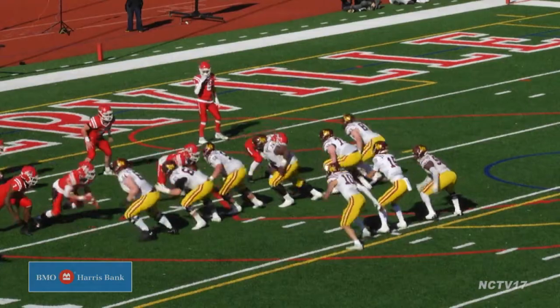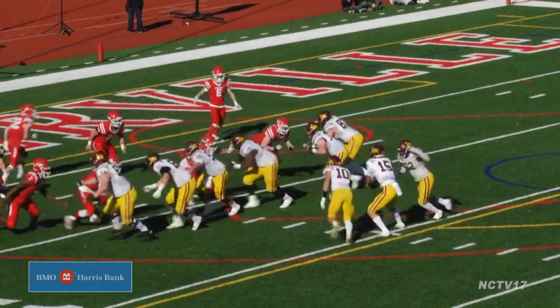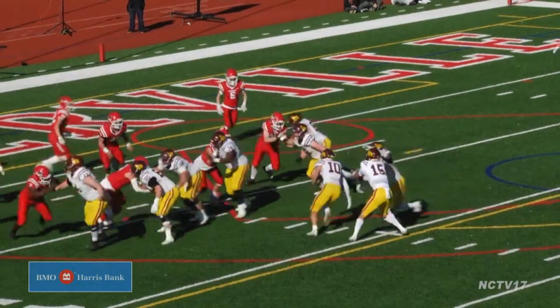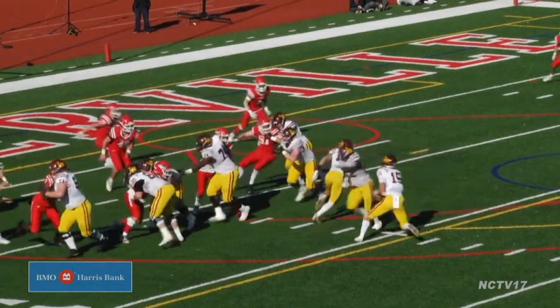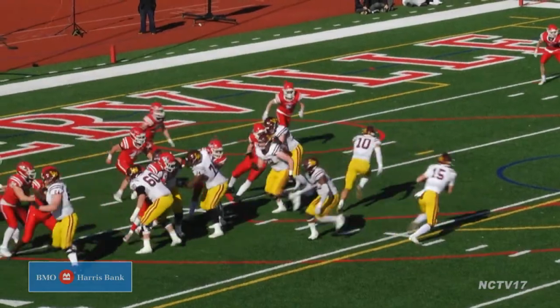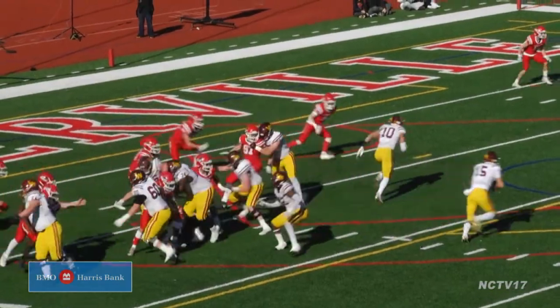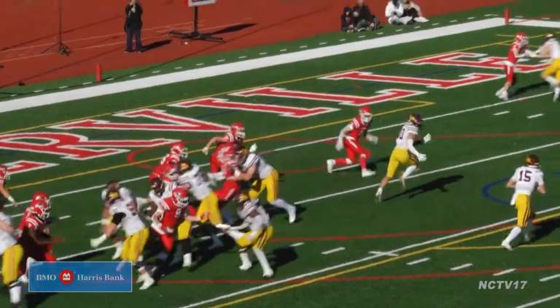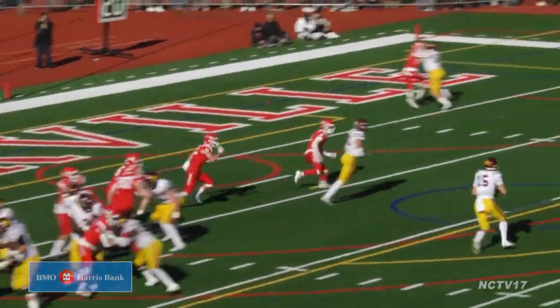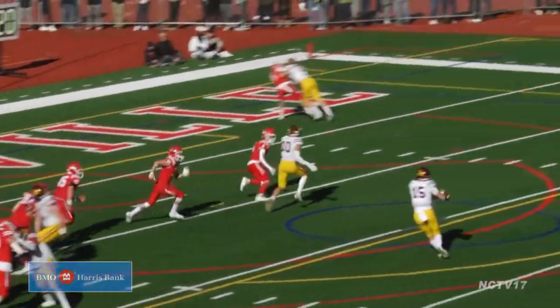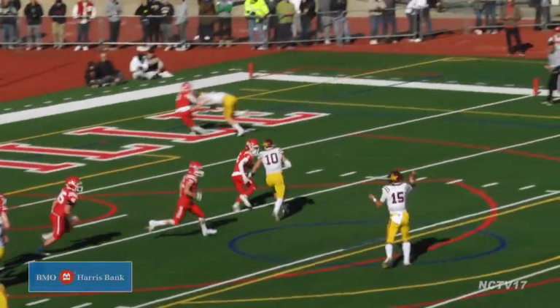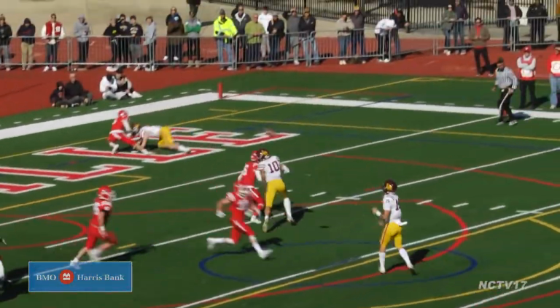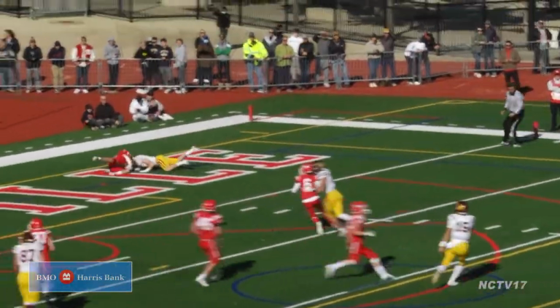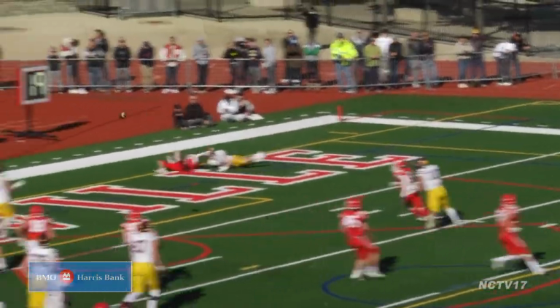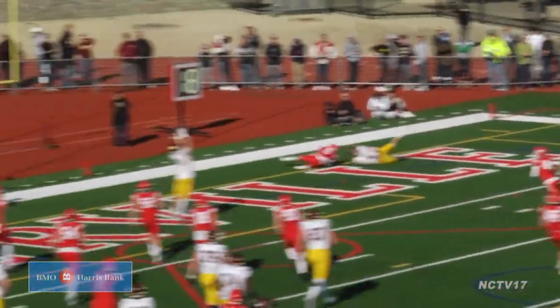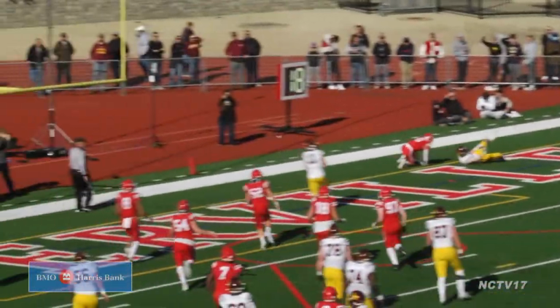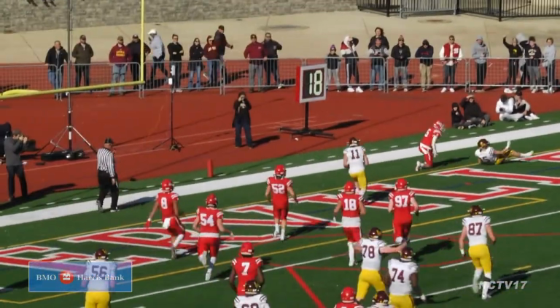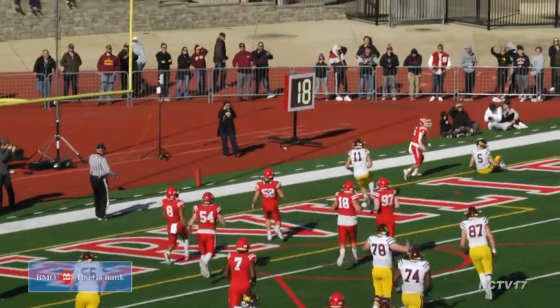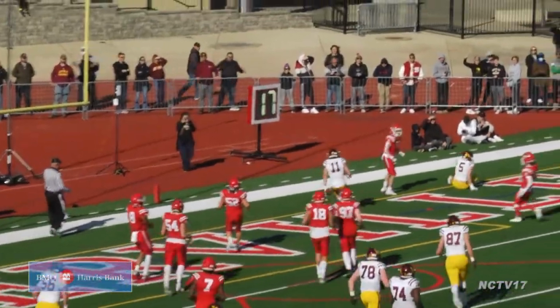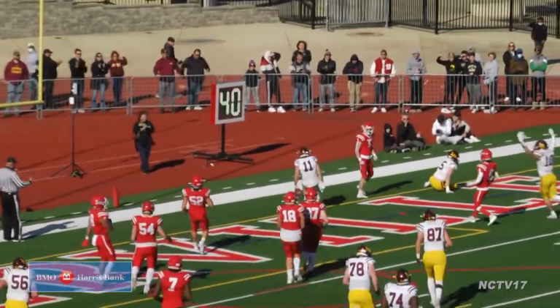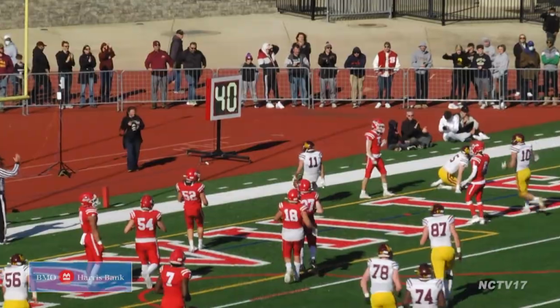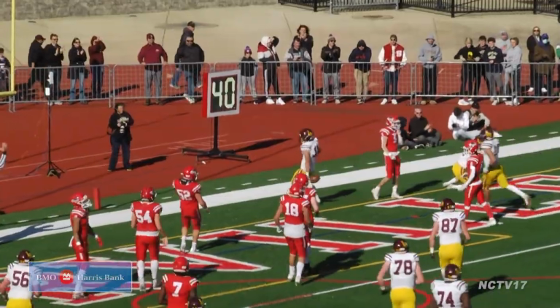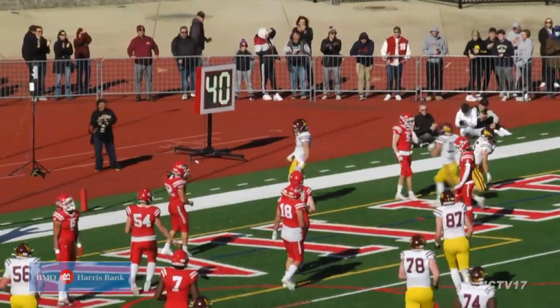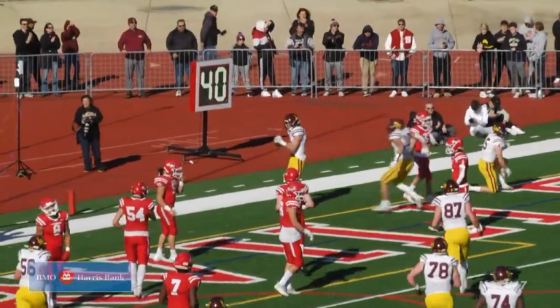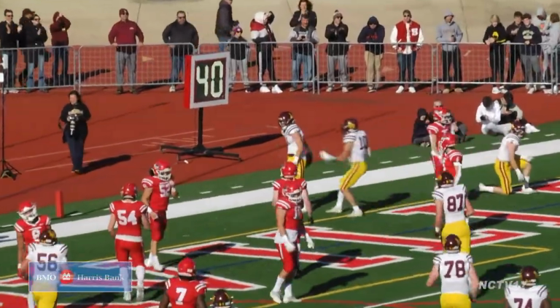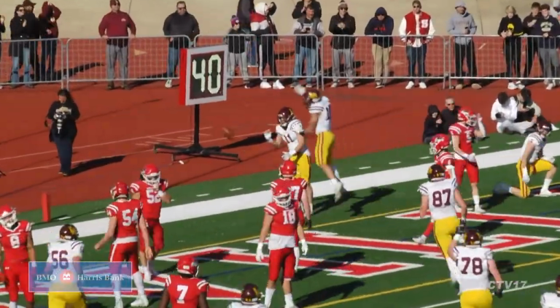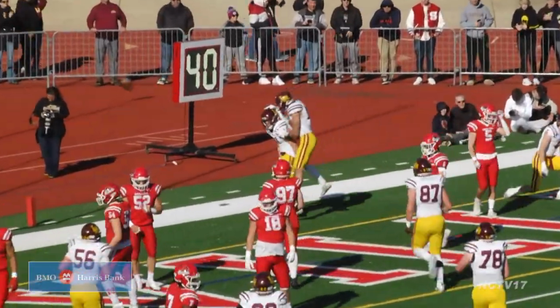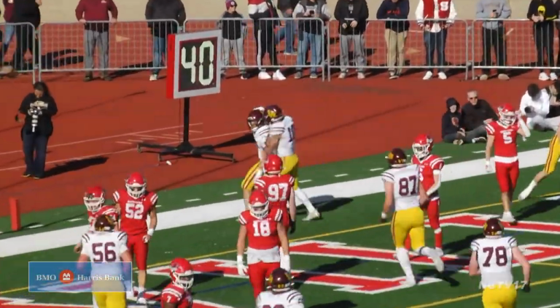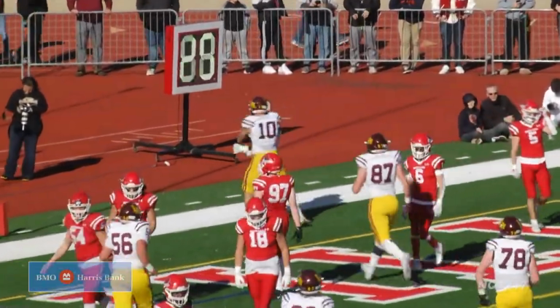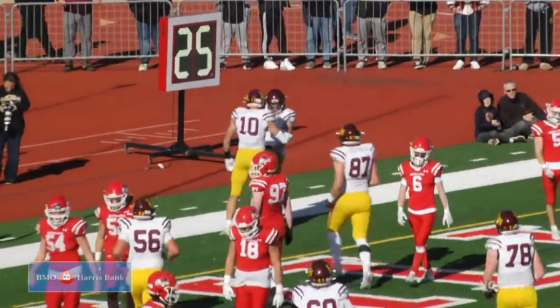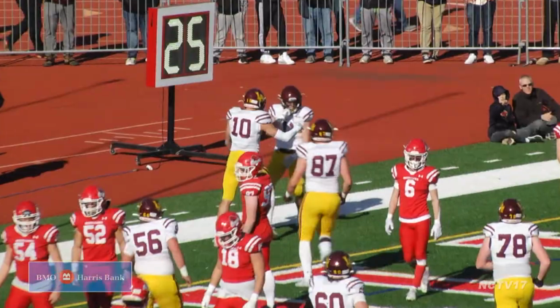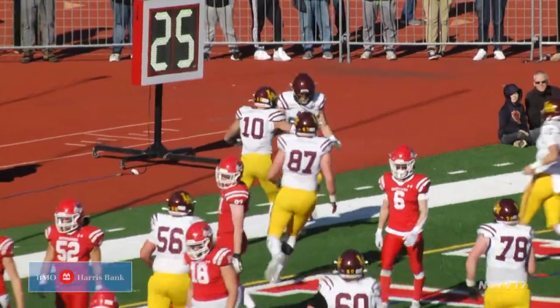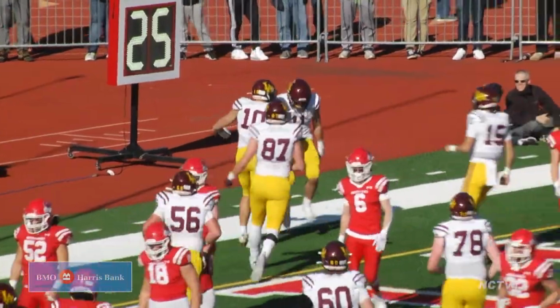Still in the first half, Jake Sturney knocking on the door again. He finds Danny Collins in the end zone. Ramblers up big at halftime, 33 nothing.